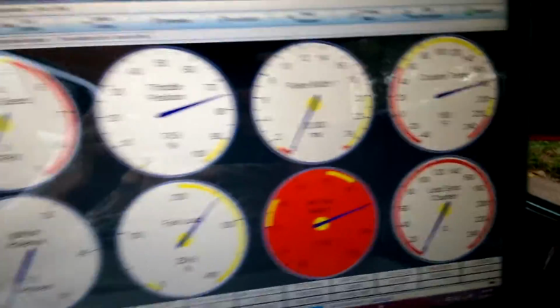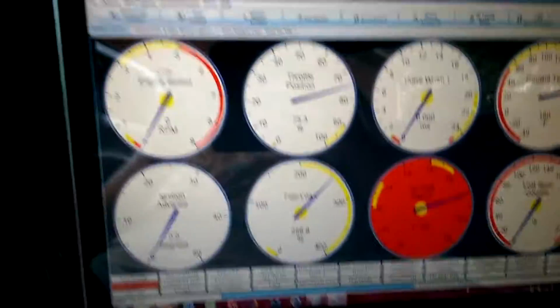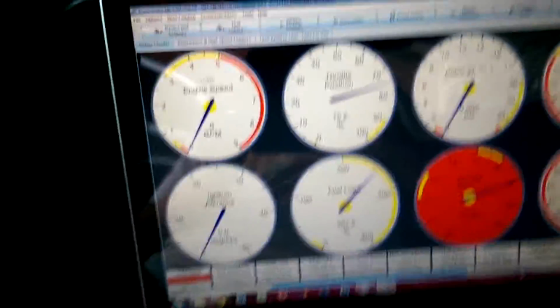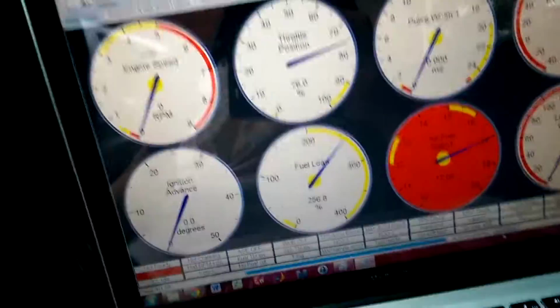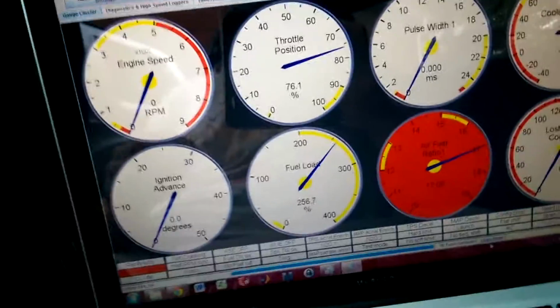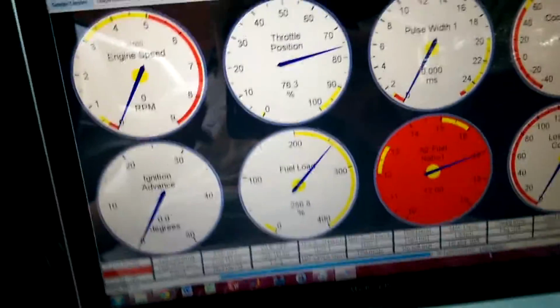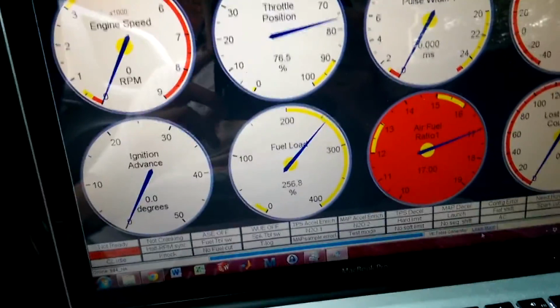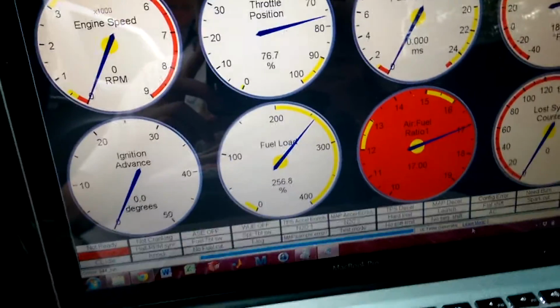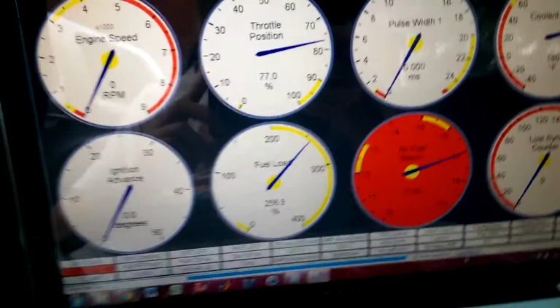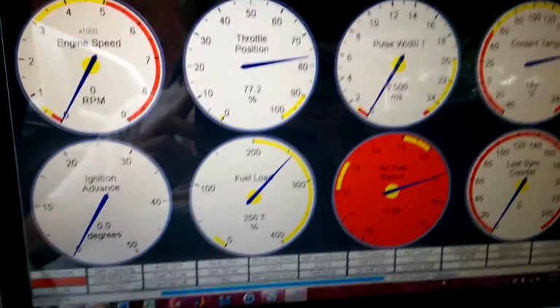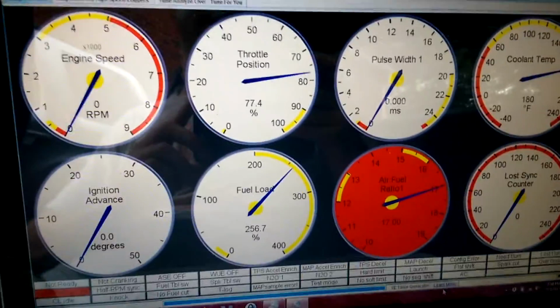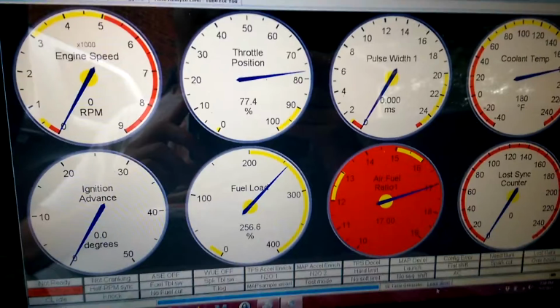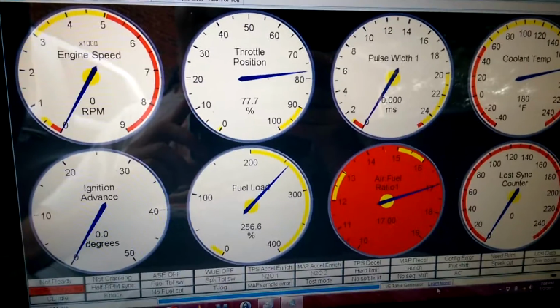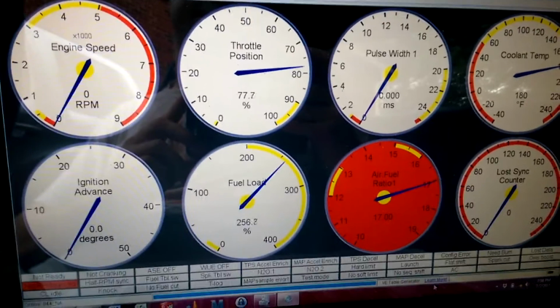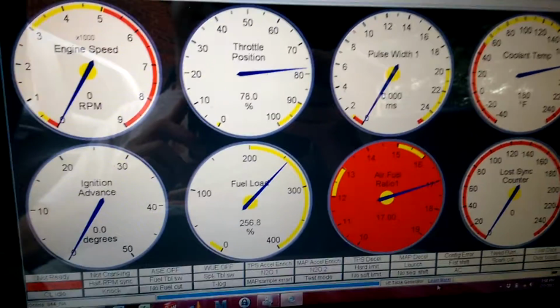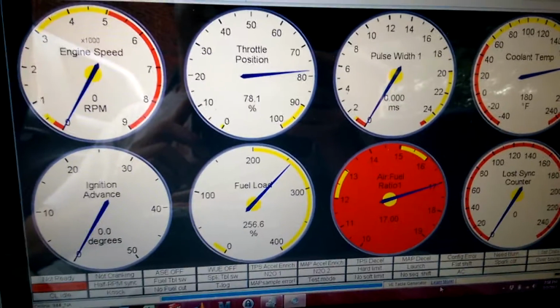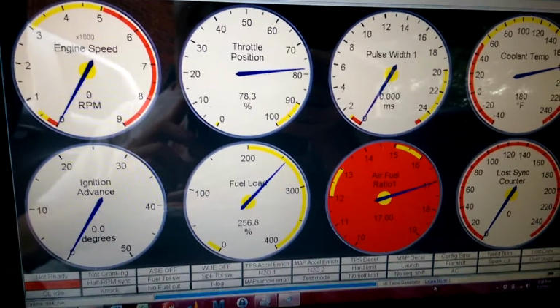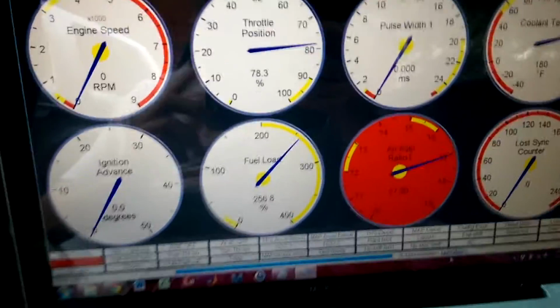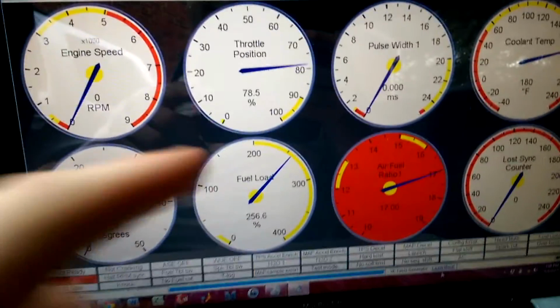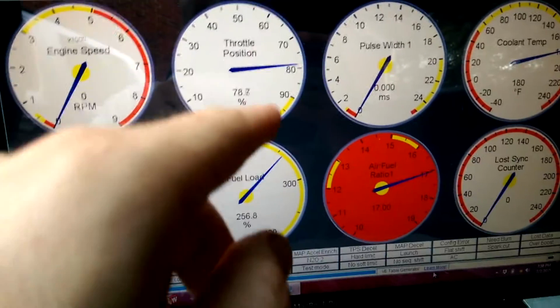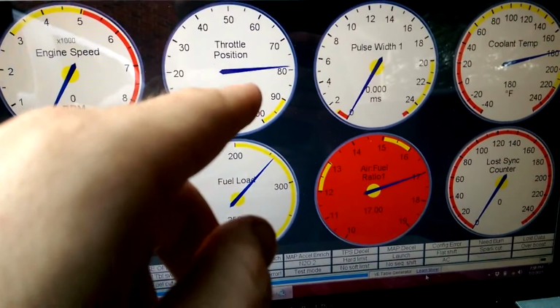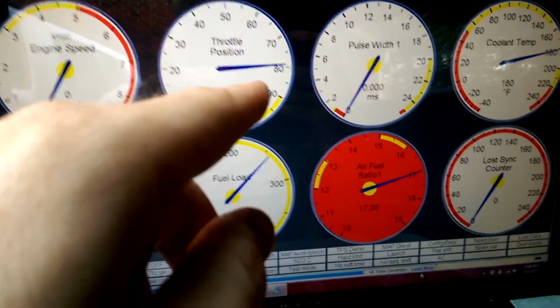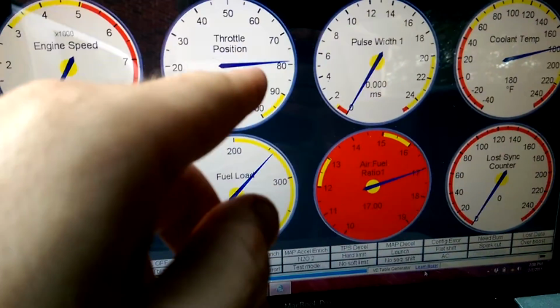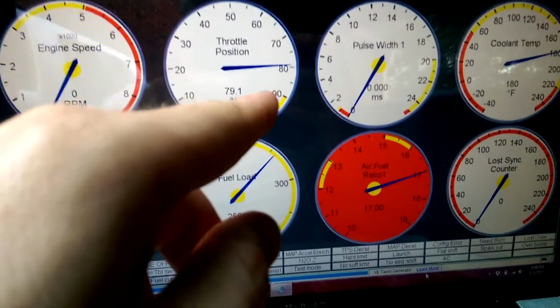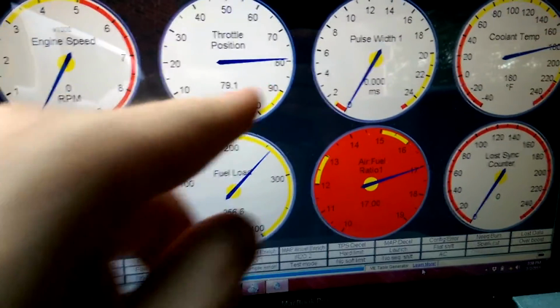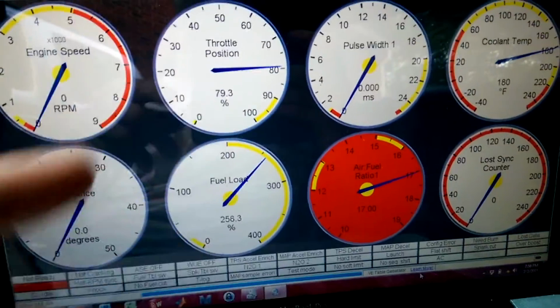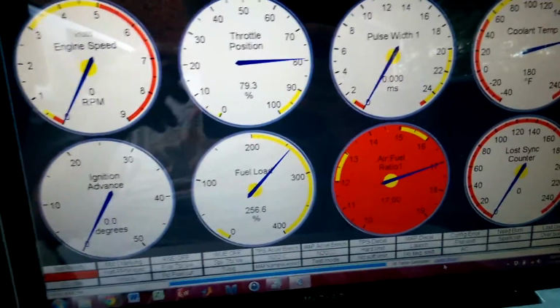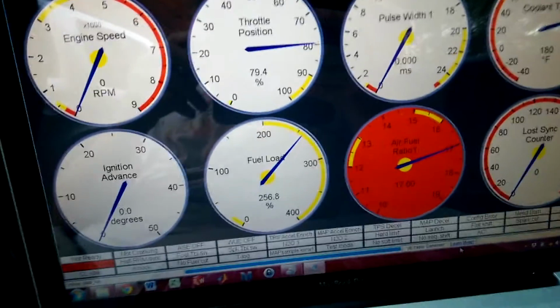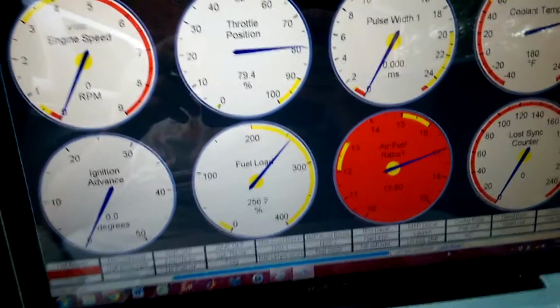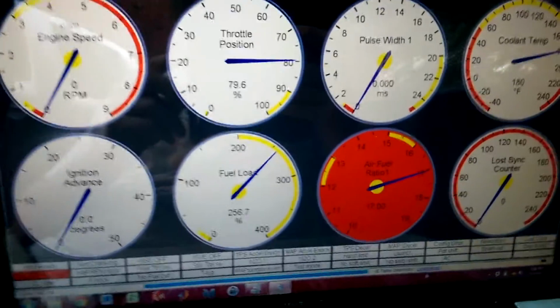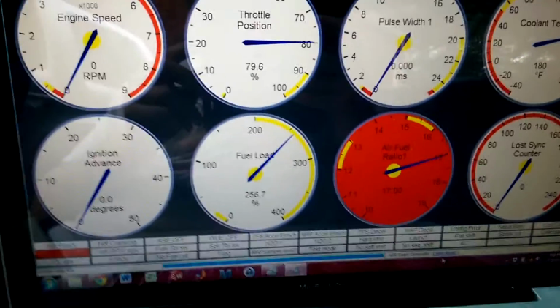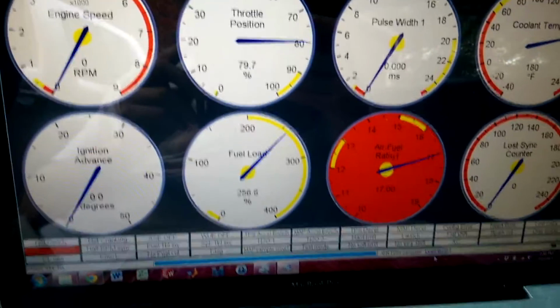Nothing's really hooked up in the engine bay except for the MAP sensor. So besides that, these gauges are all just kind of lying to my face — that sensor's not even hooked up.